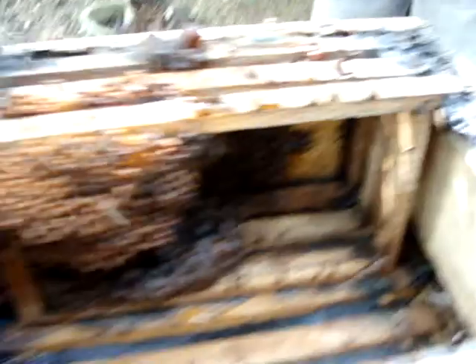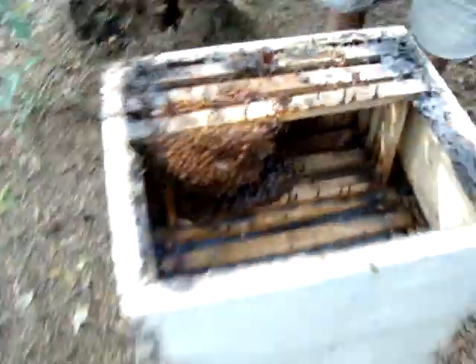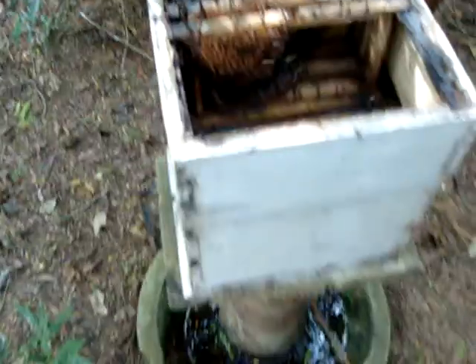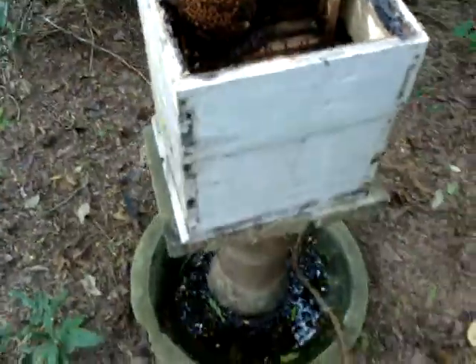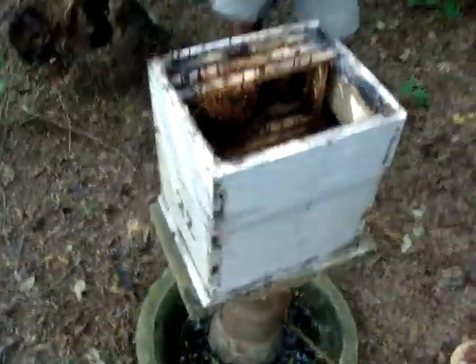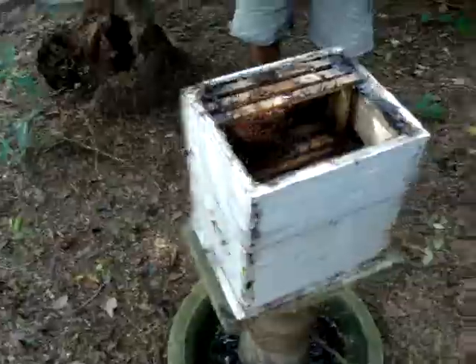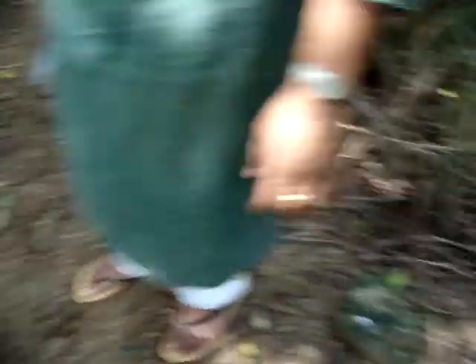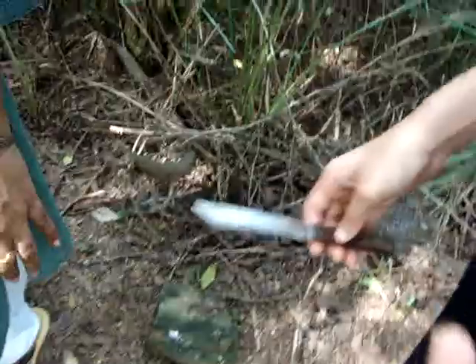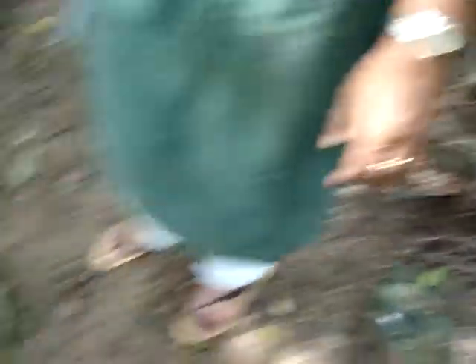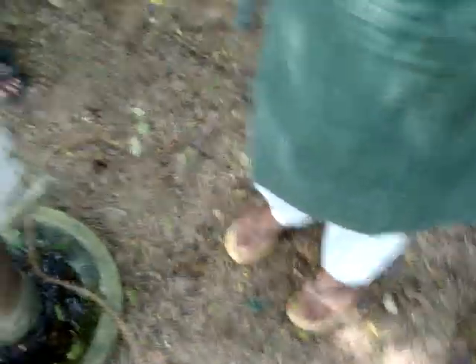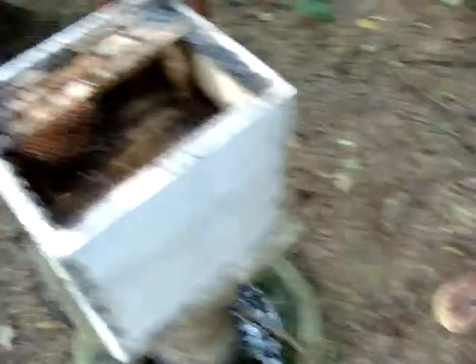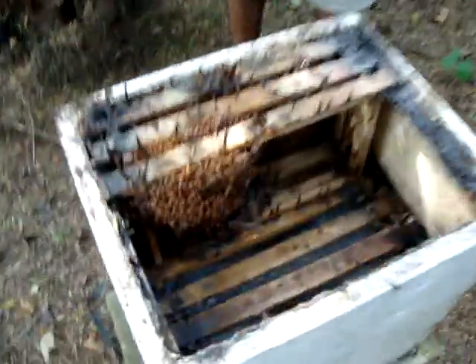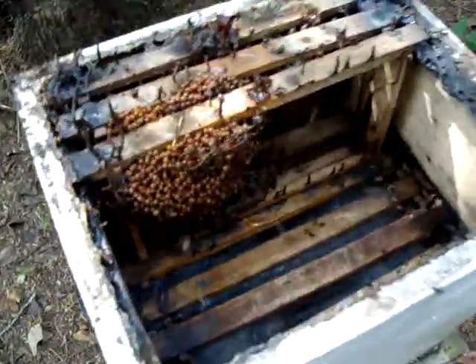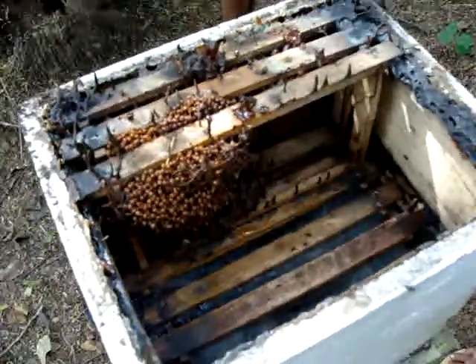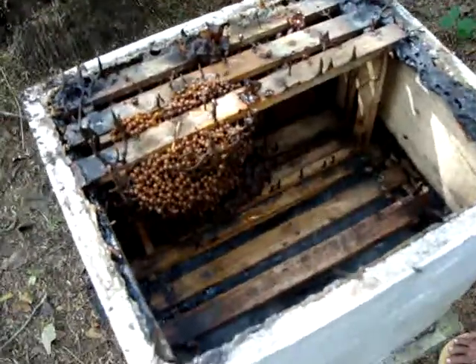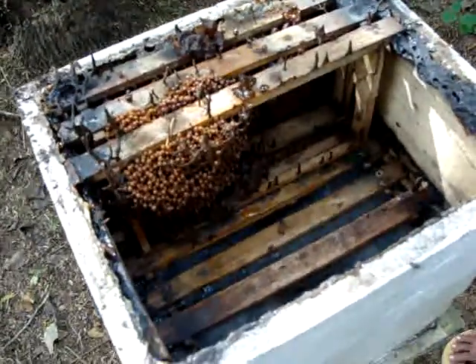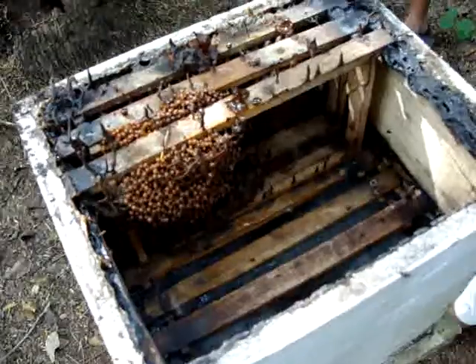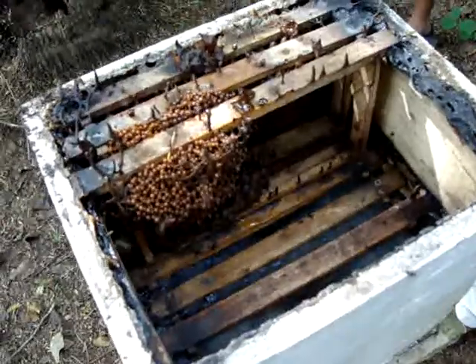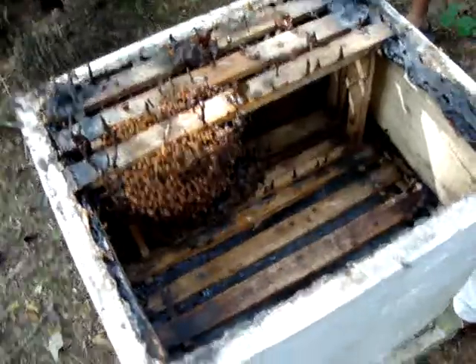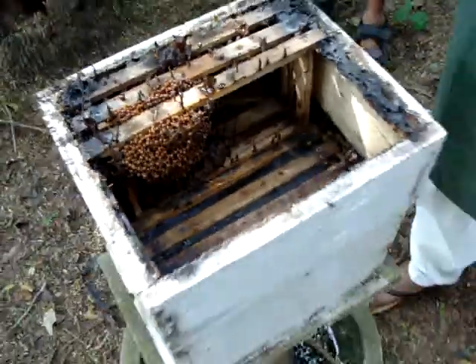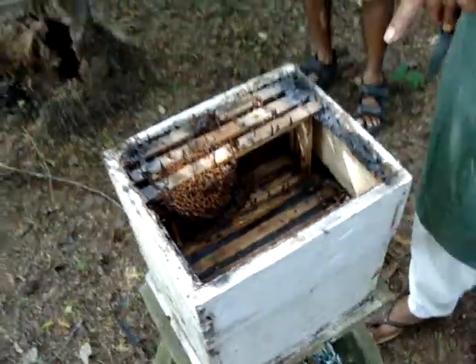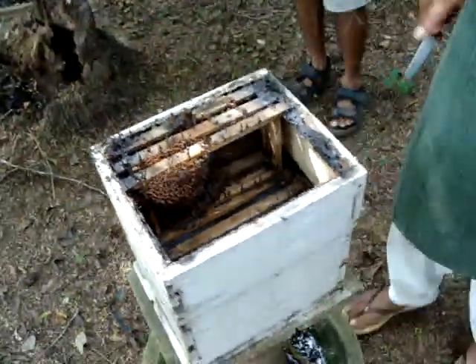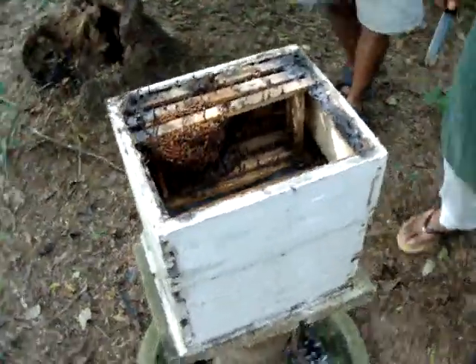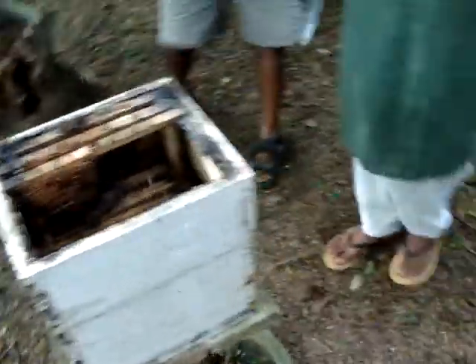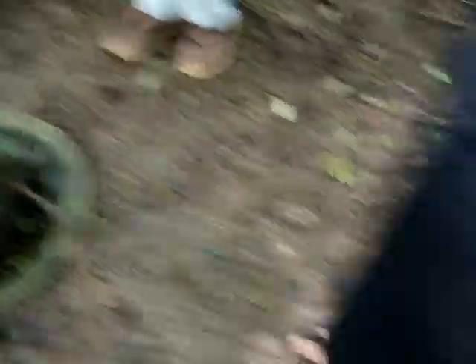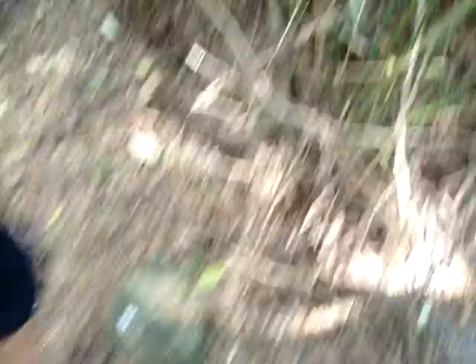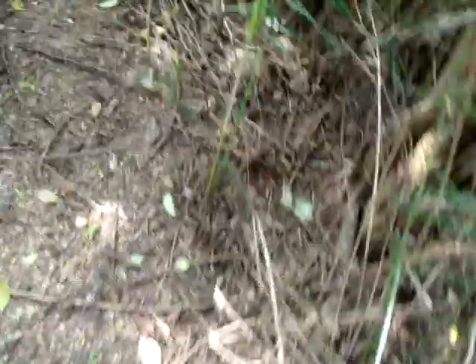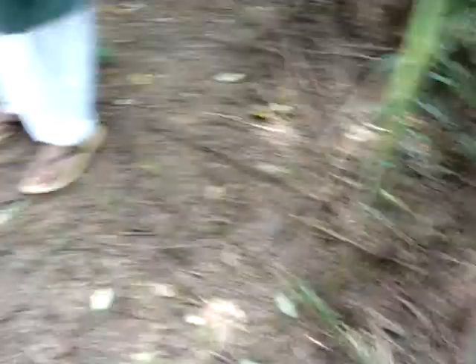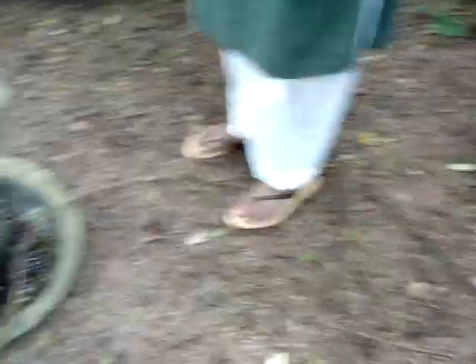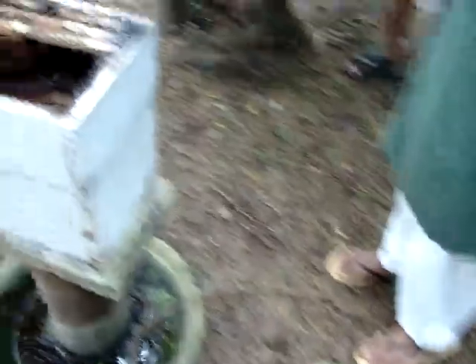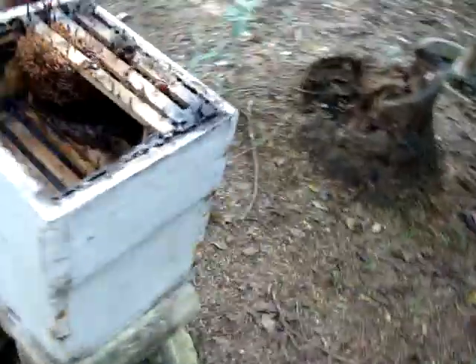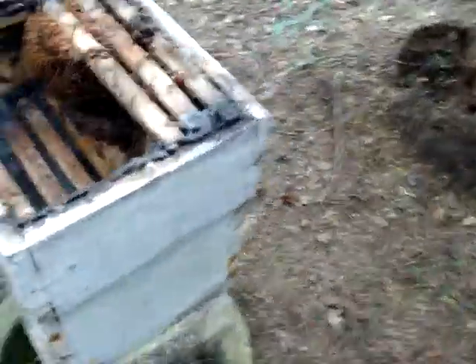Okay, you guys. See how they have sealed that? Don, come this side. This is important for you to see how they've sealed it.